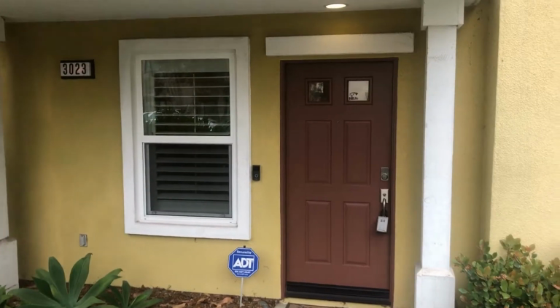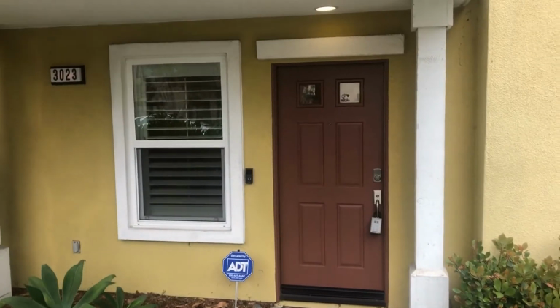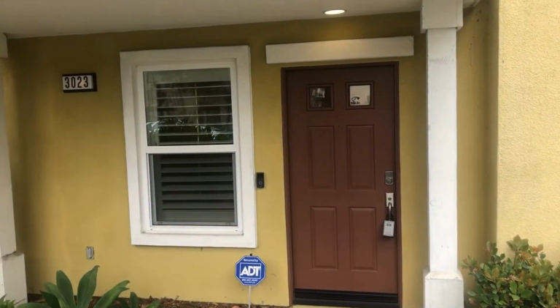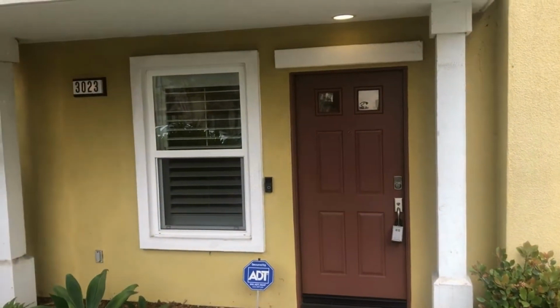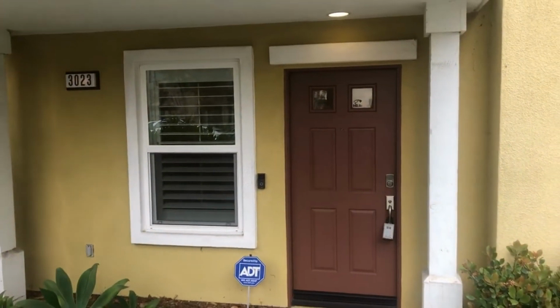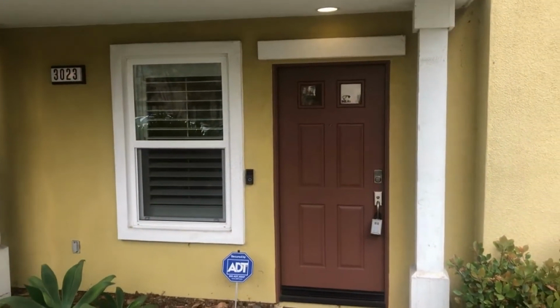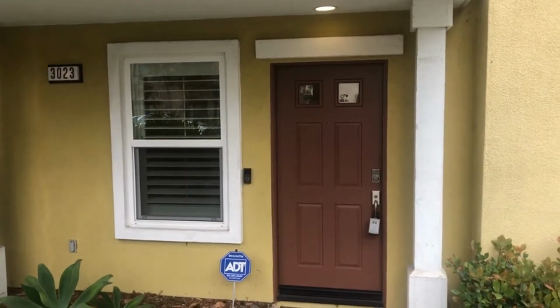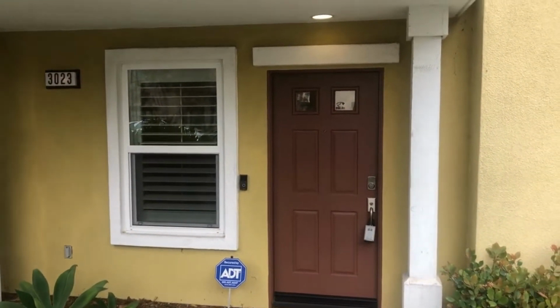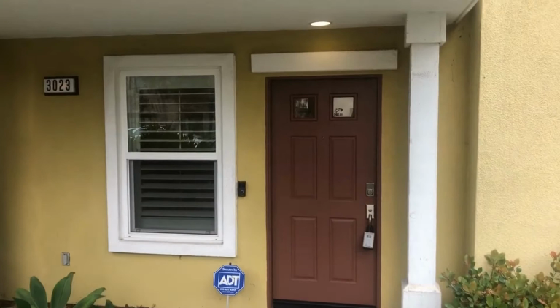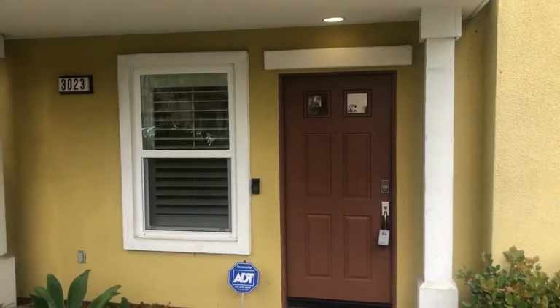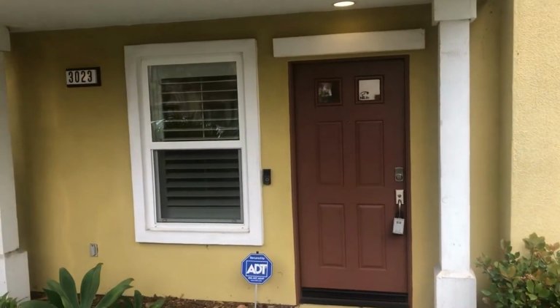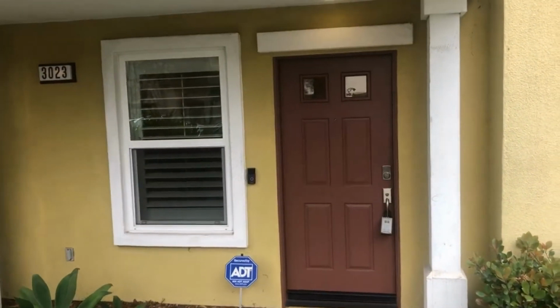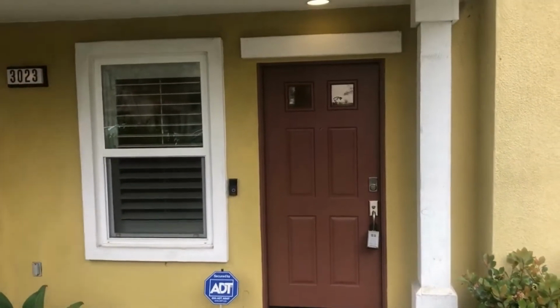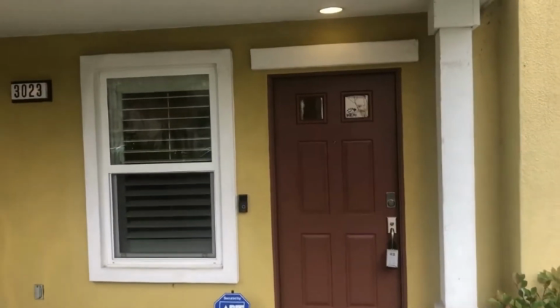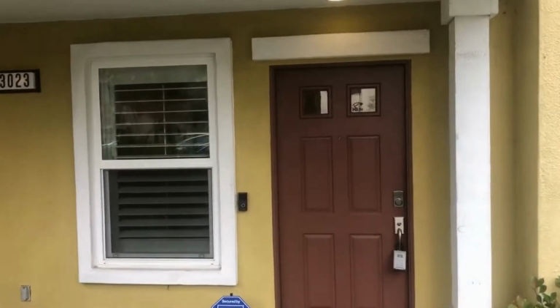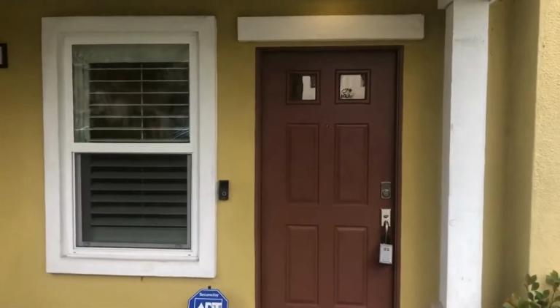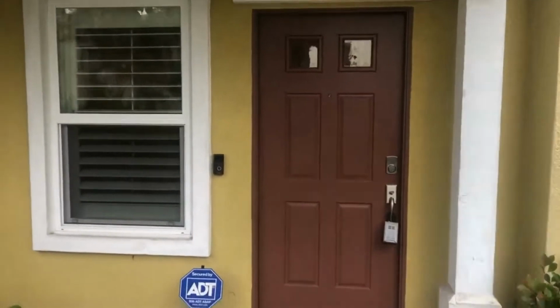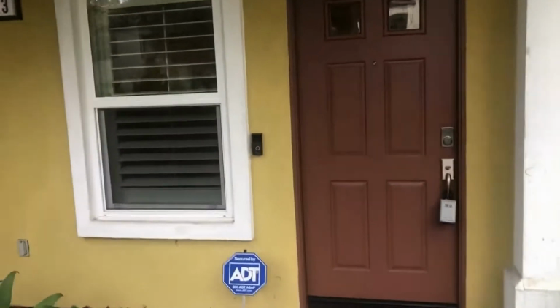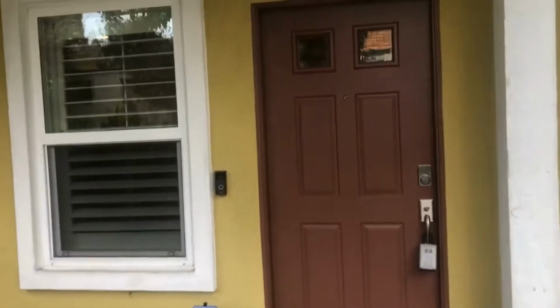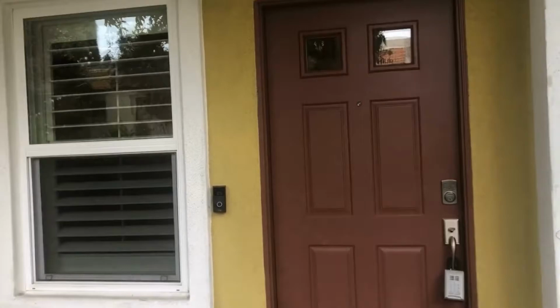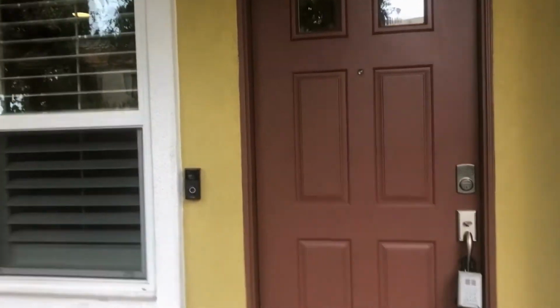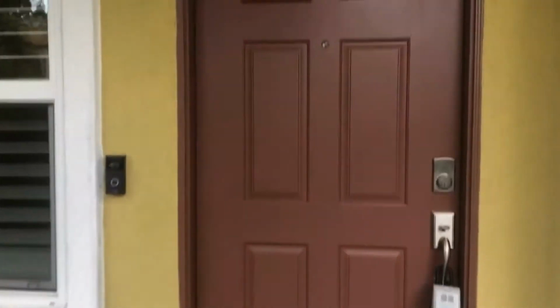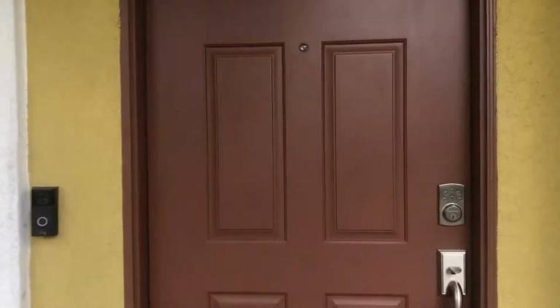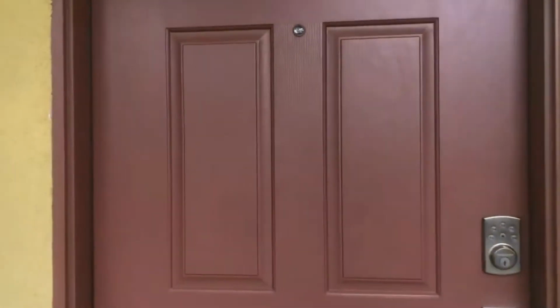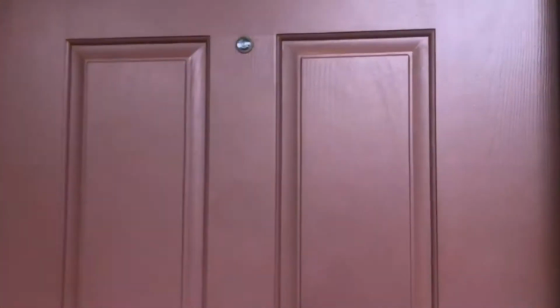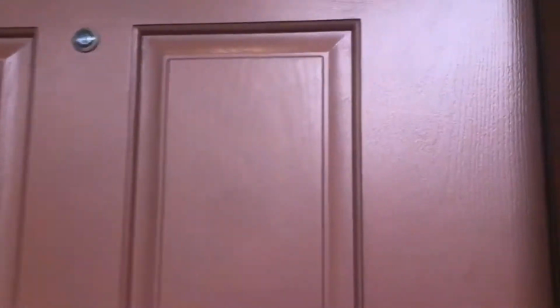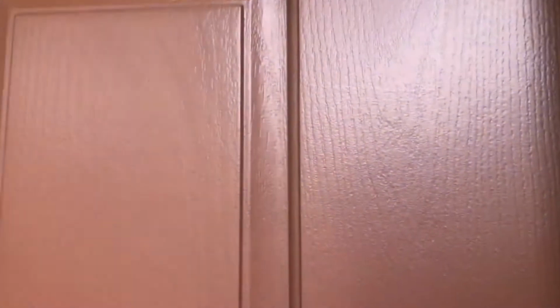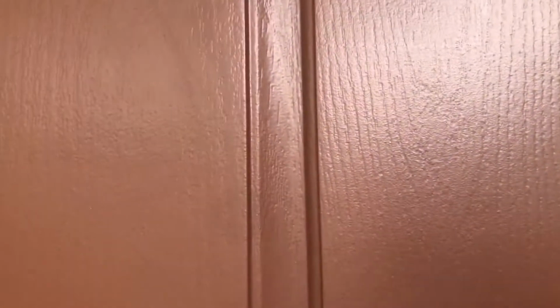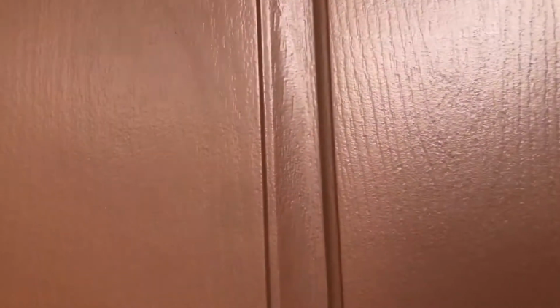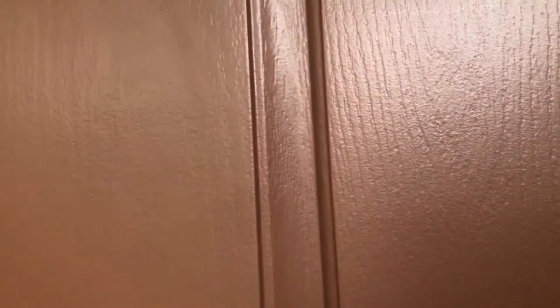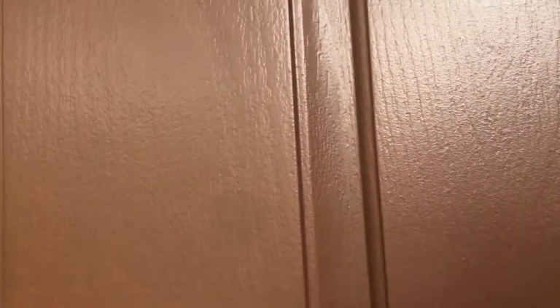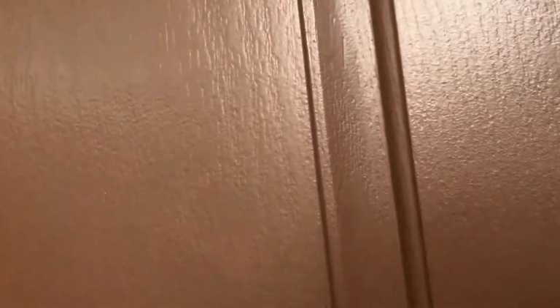This is the video tour for 3023 Pacific Palm Way, brought to you by Good Life Property Management. This is a beautiful three-bedroom, three-and-a-half bathroom townhome in Bayhoe.